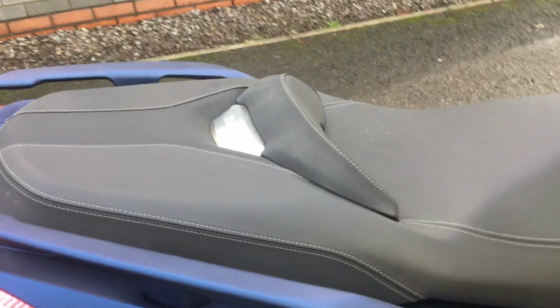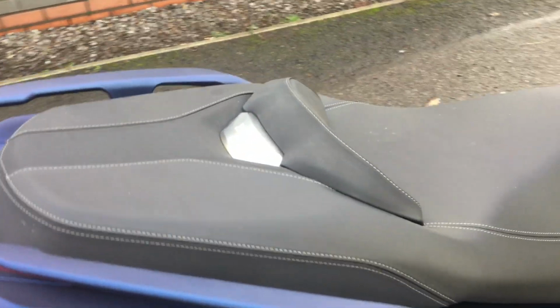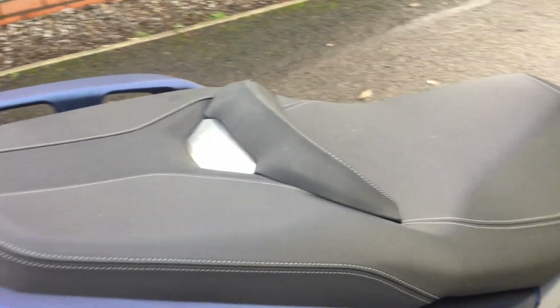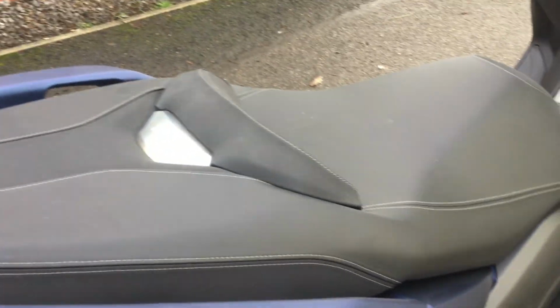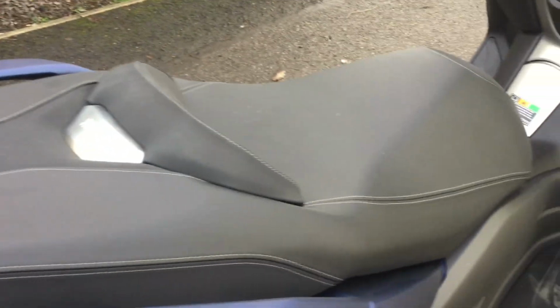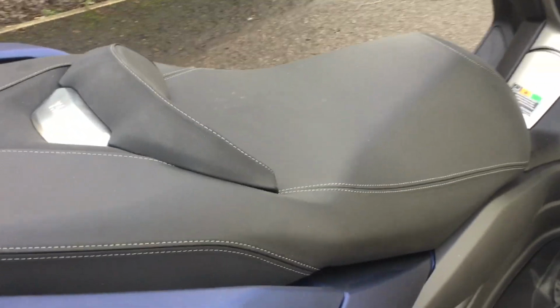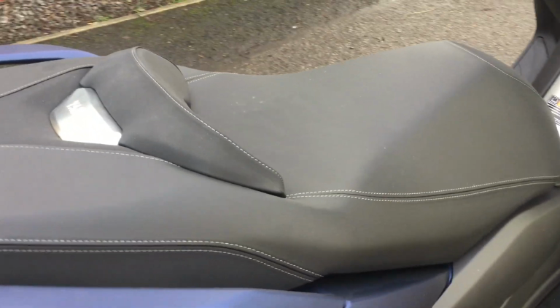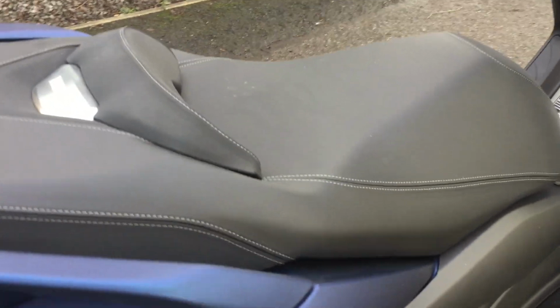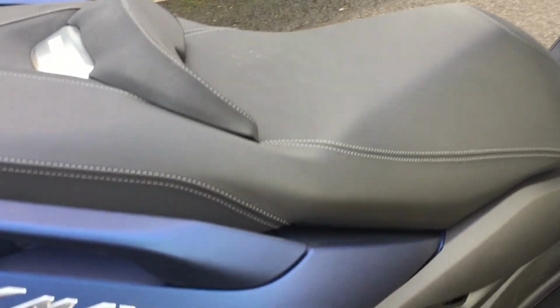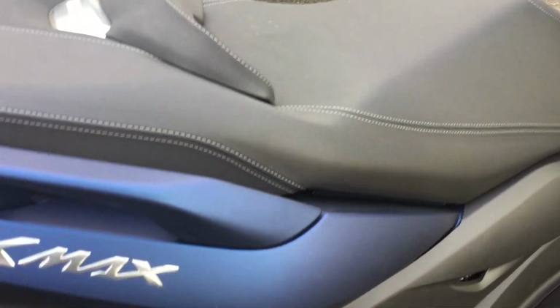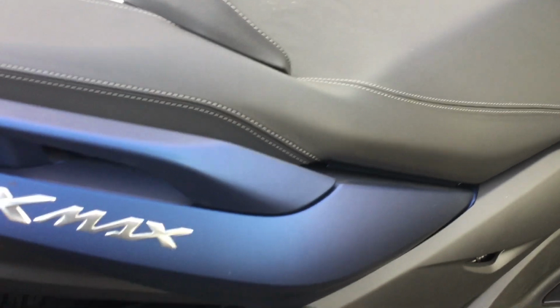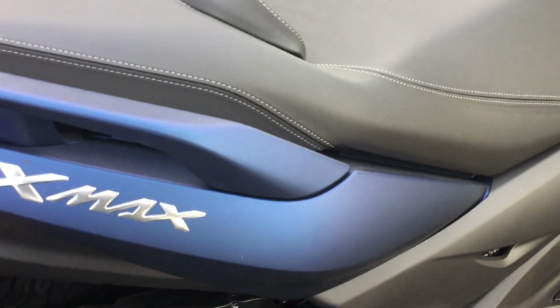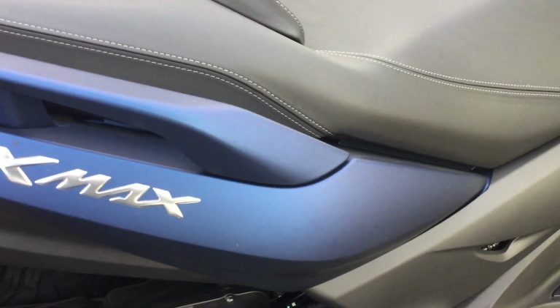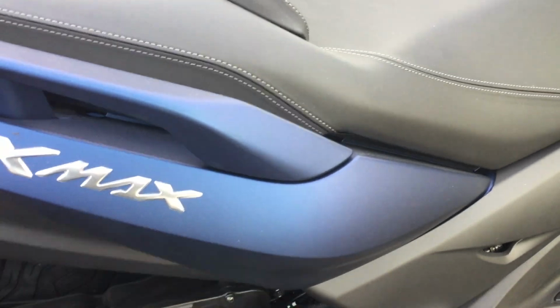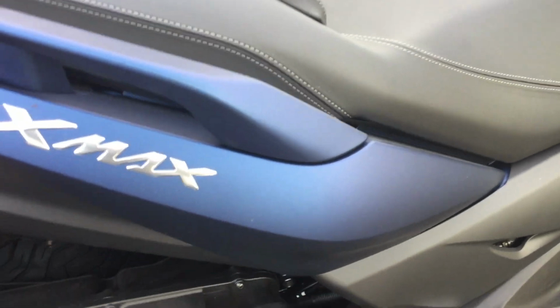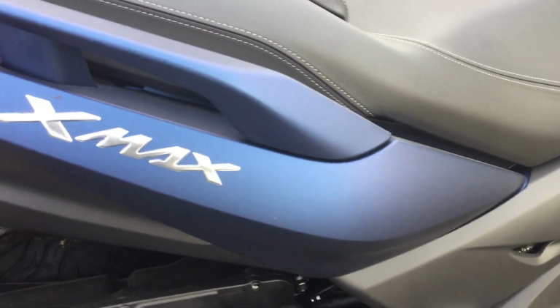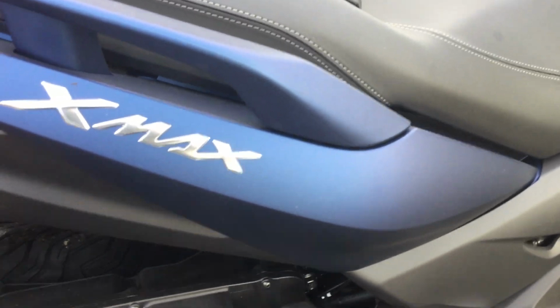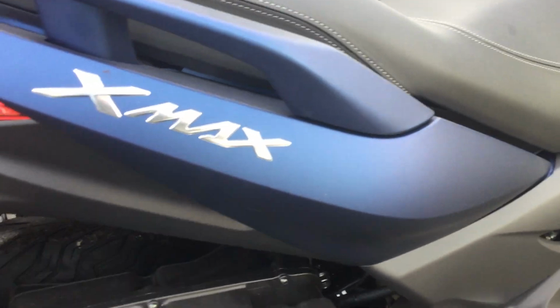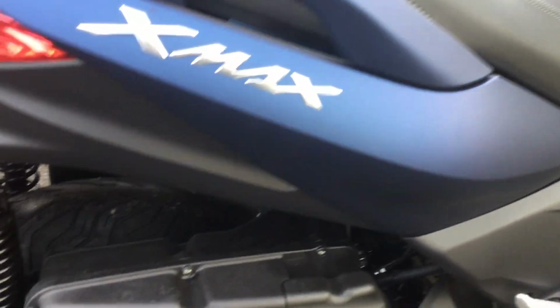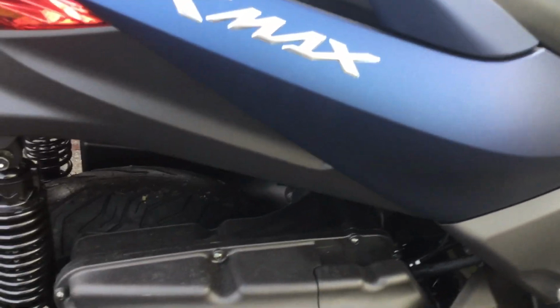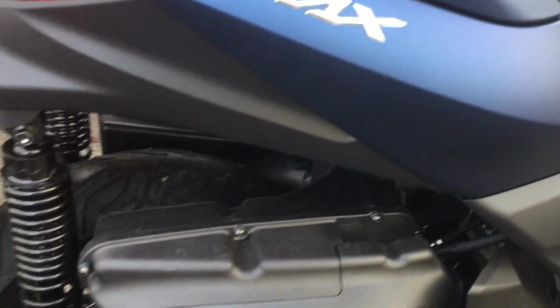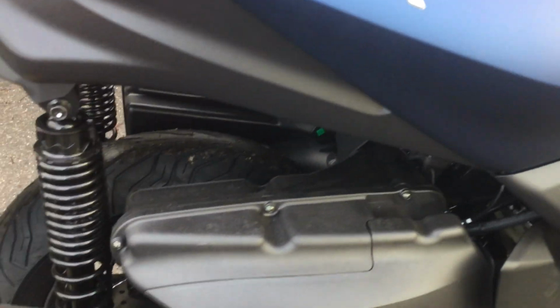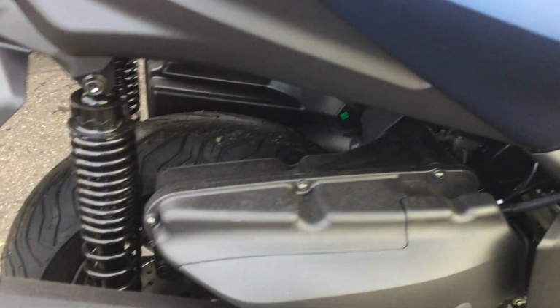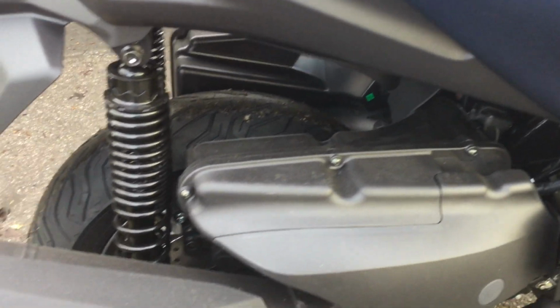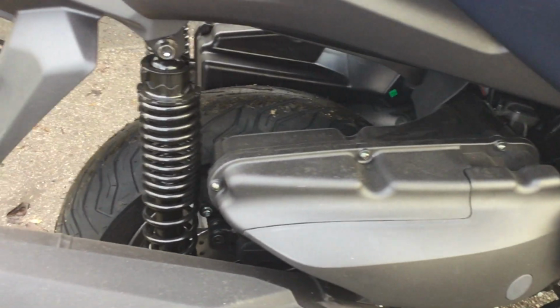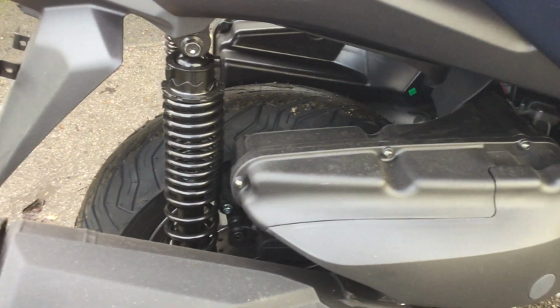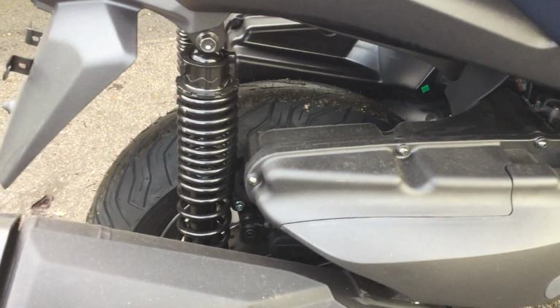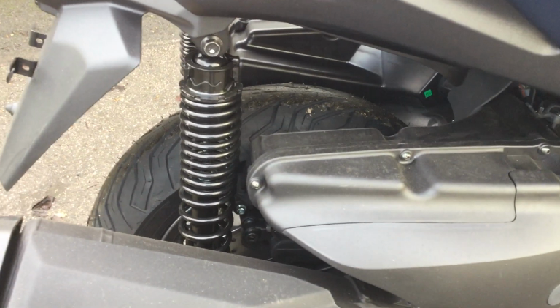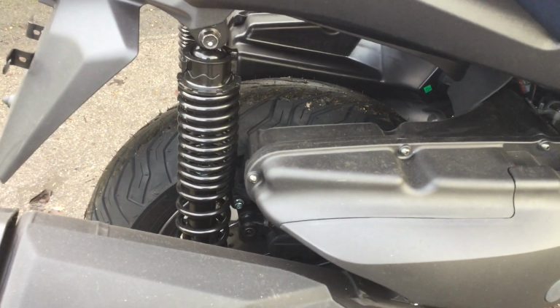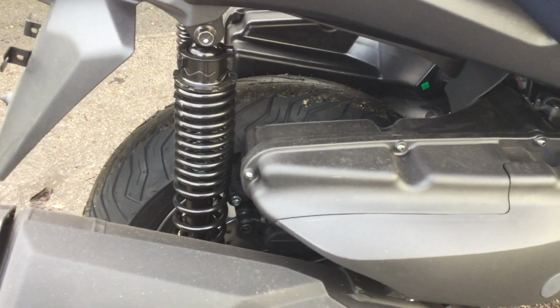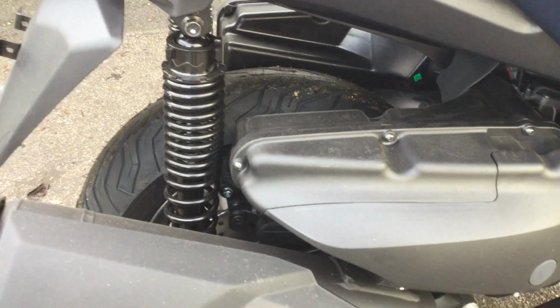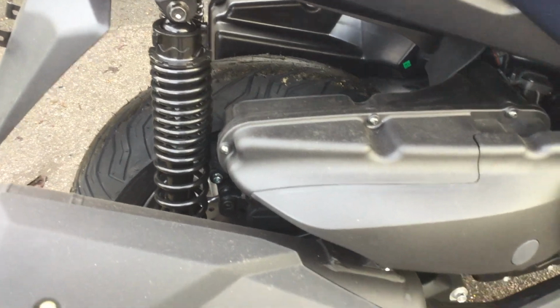Lovely comfortable rider and pillion seat and immaculate matte blue paint job. Brand new tyres.